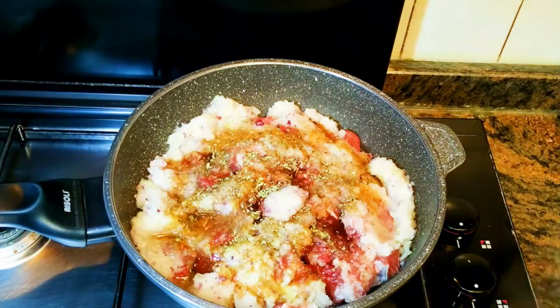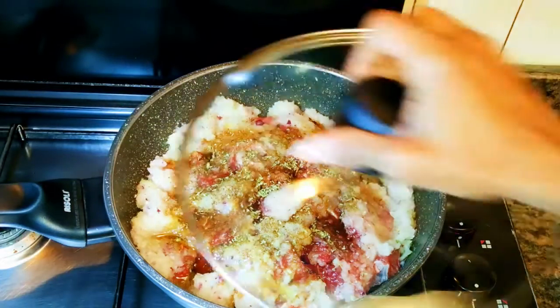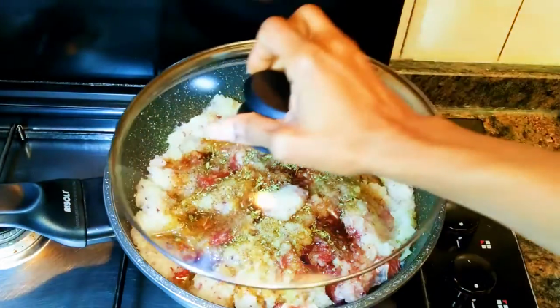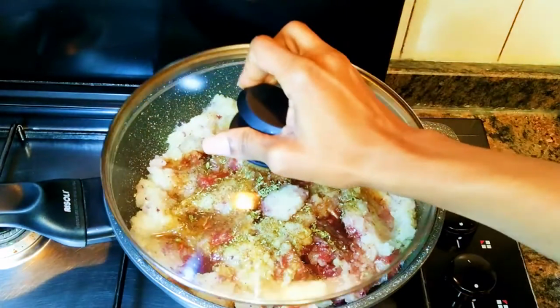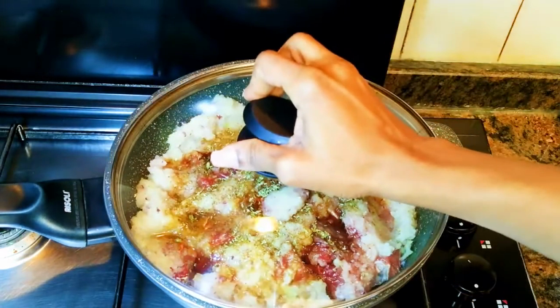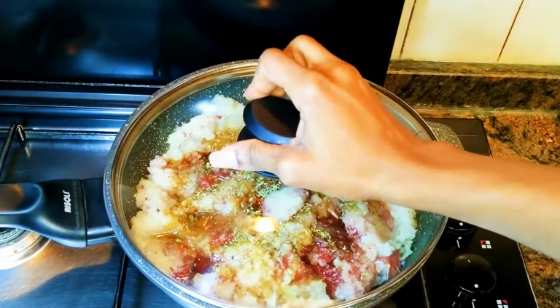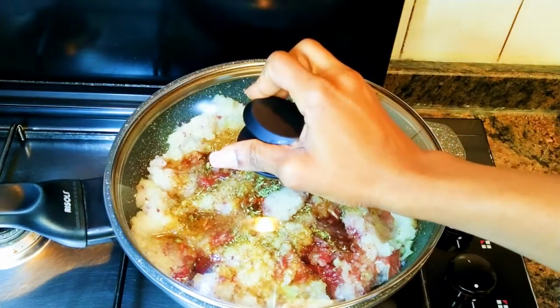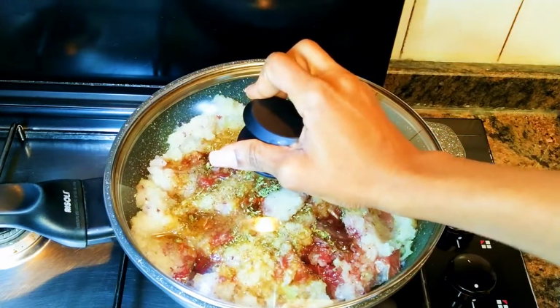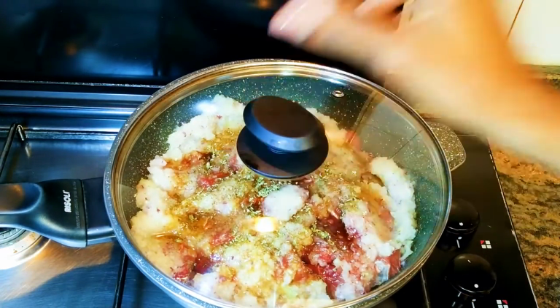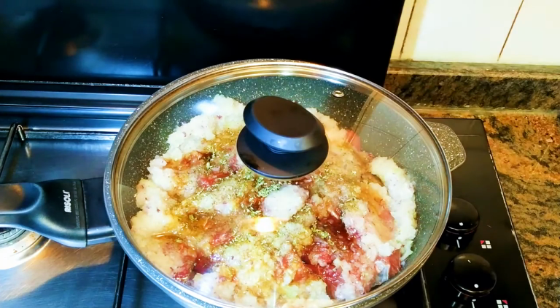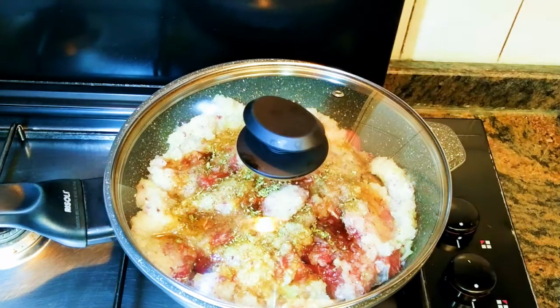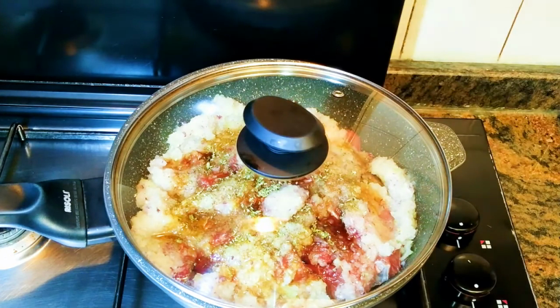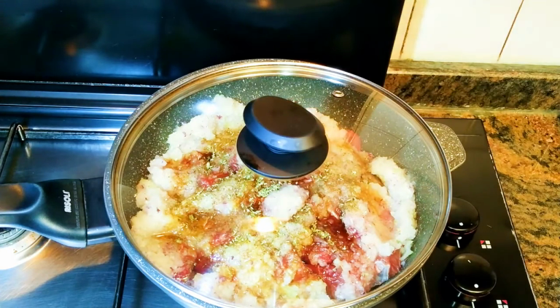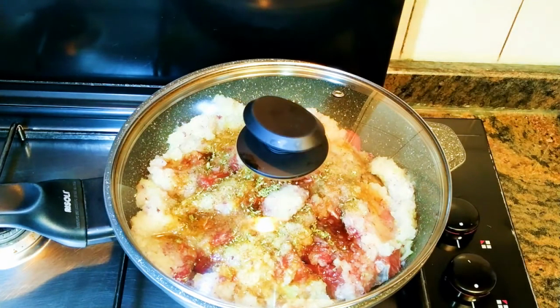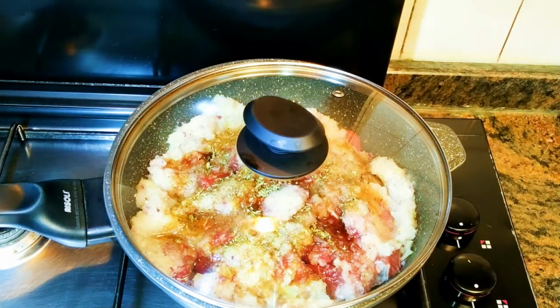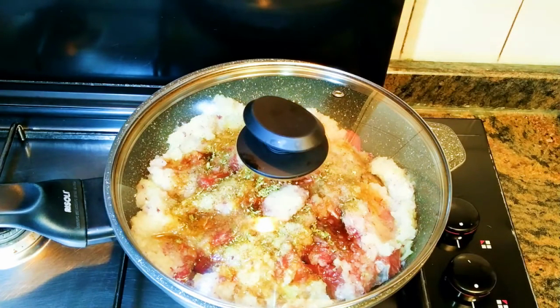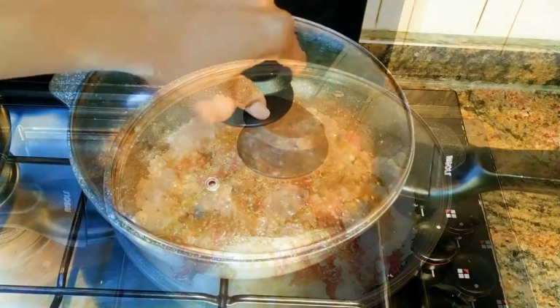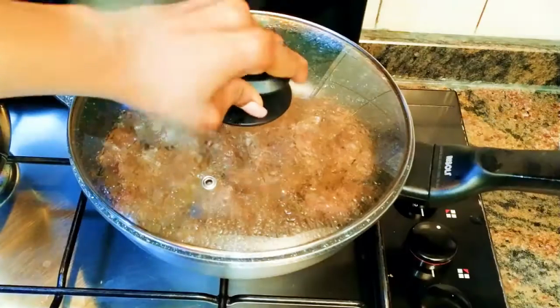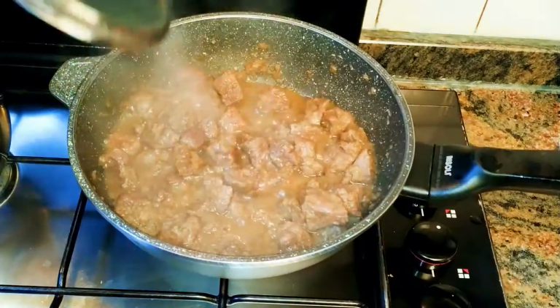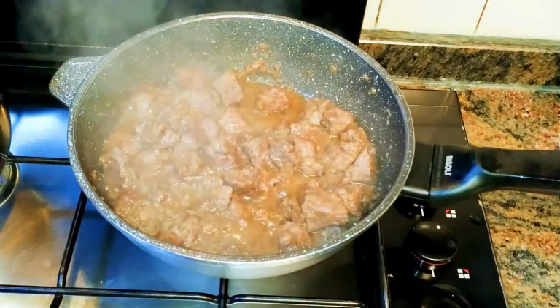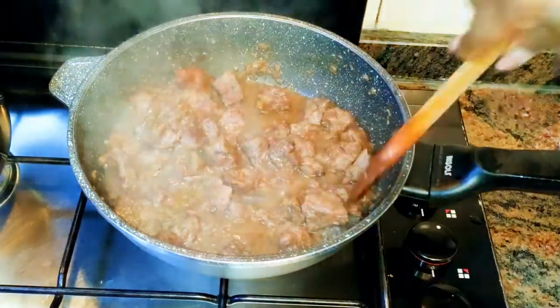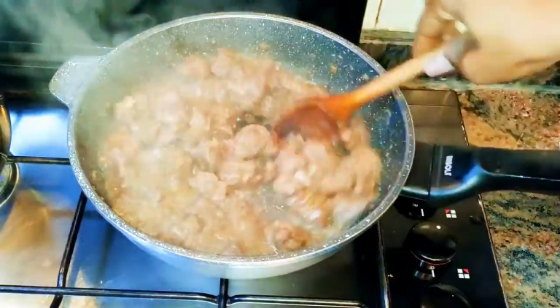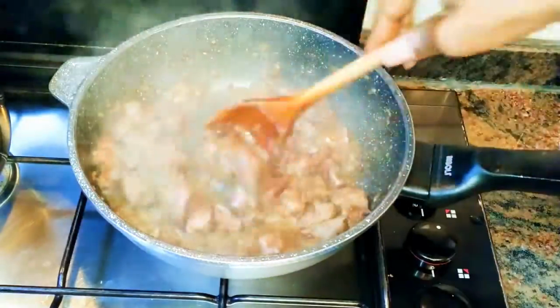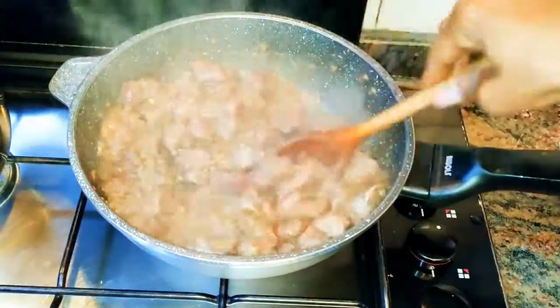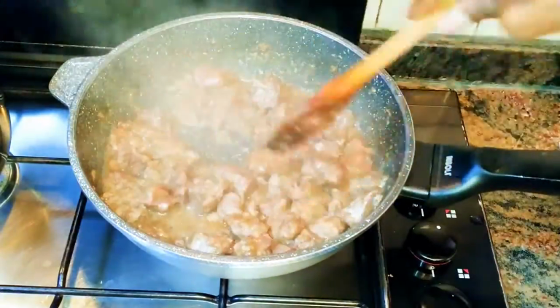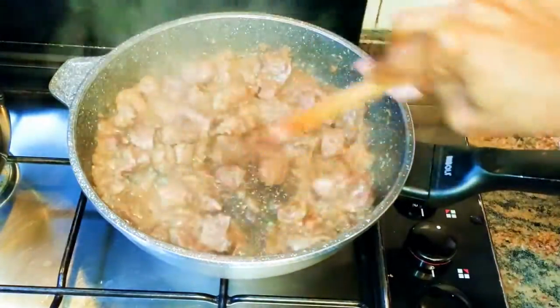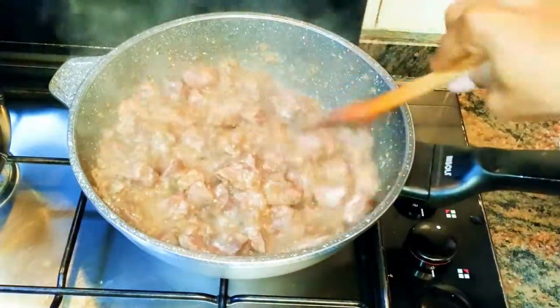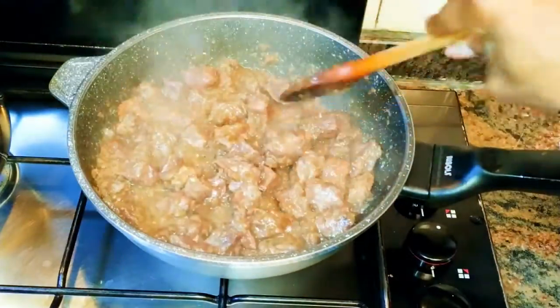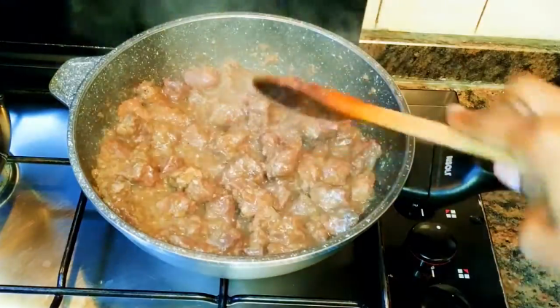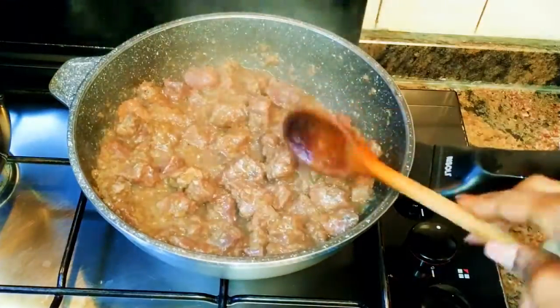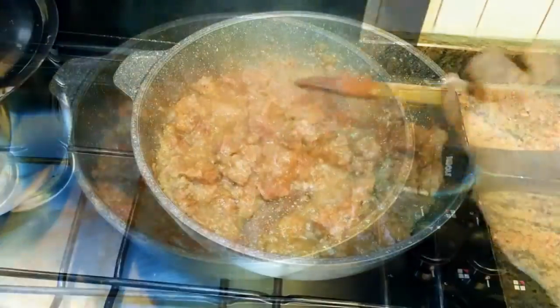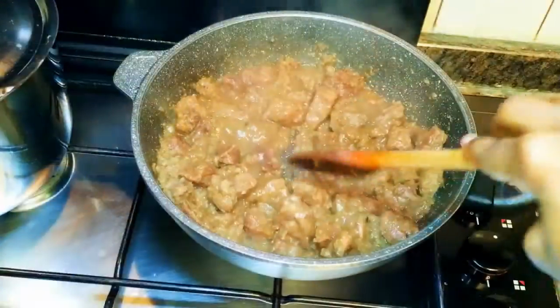I'll cover it up and let it cook on low fire for about 40 minutes. After about 40 minutes, as you can see, it is very well cooked and the meat is so soft.